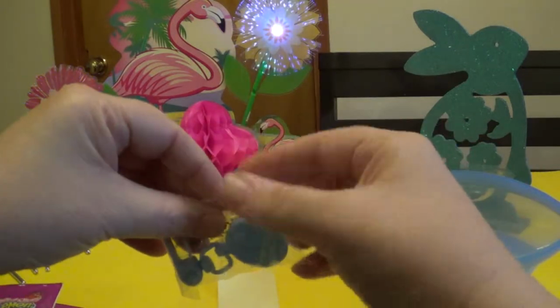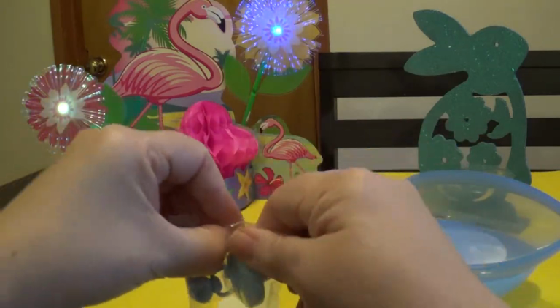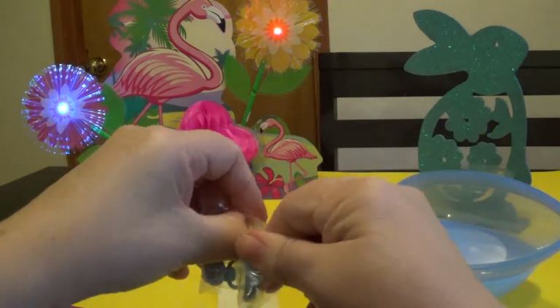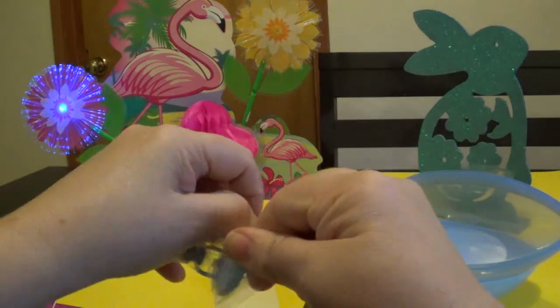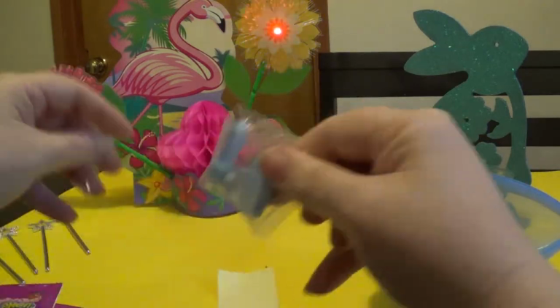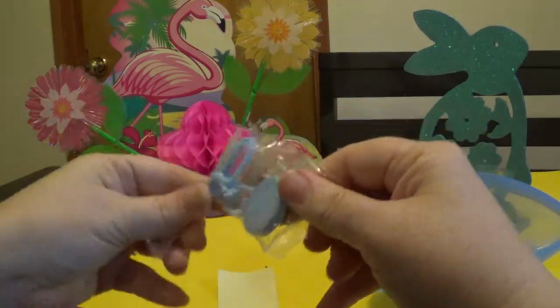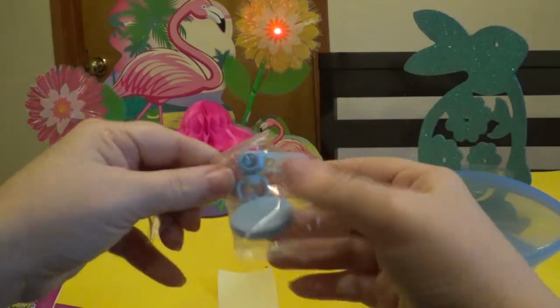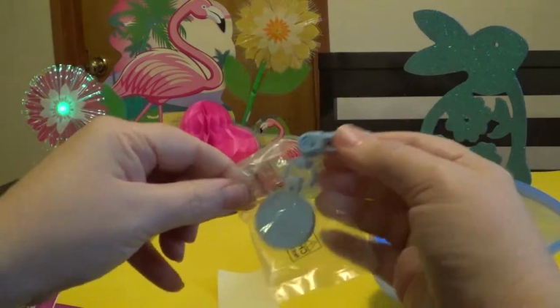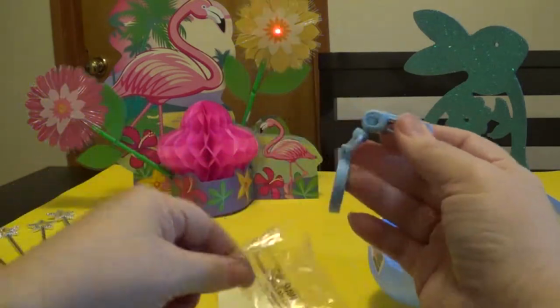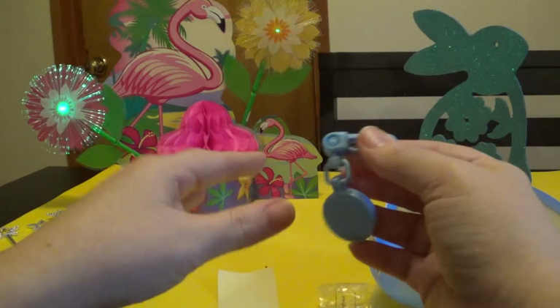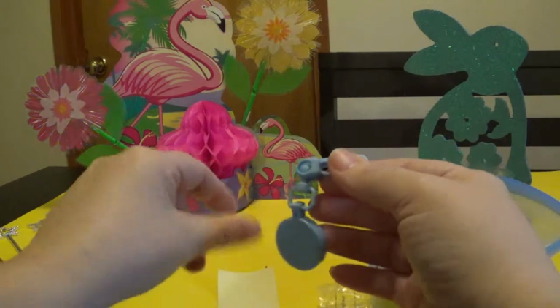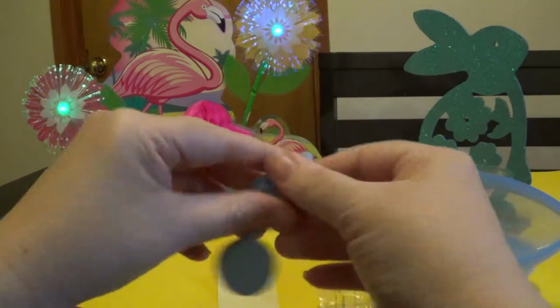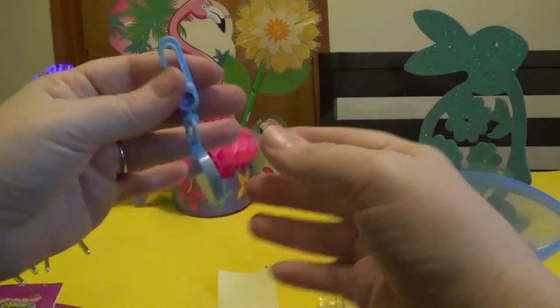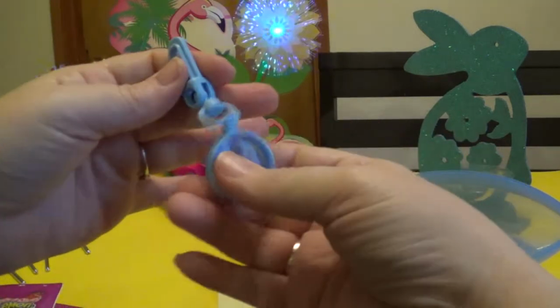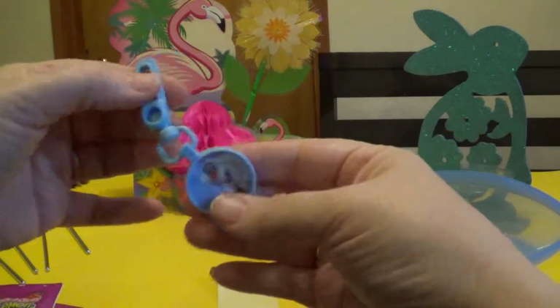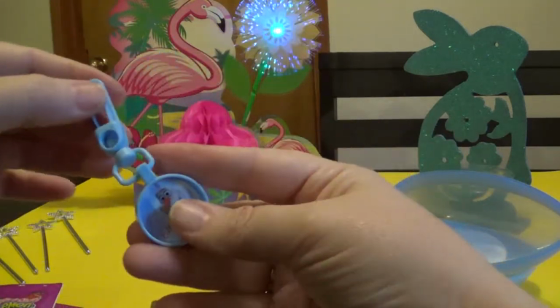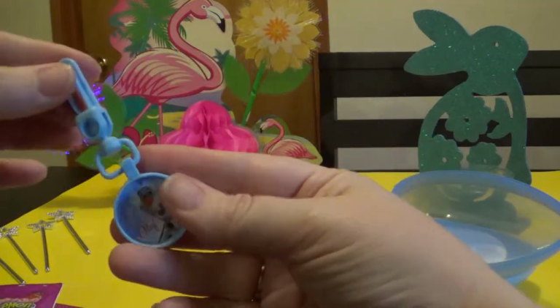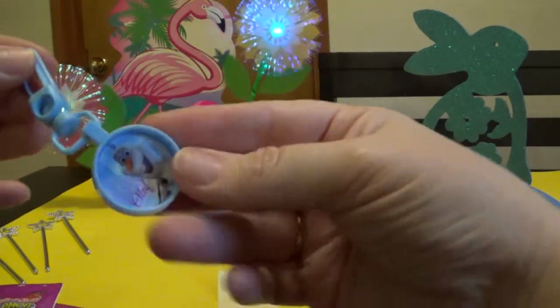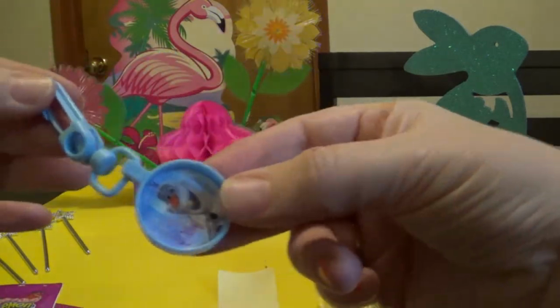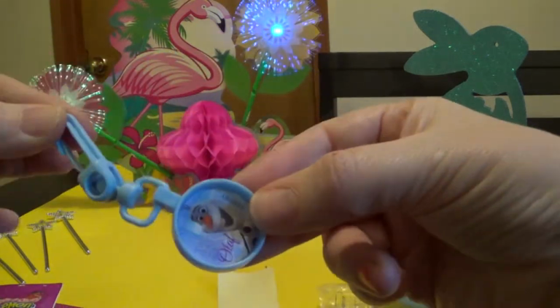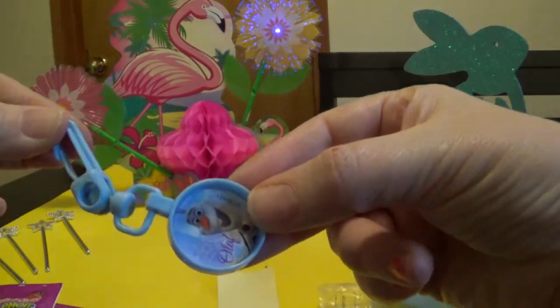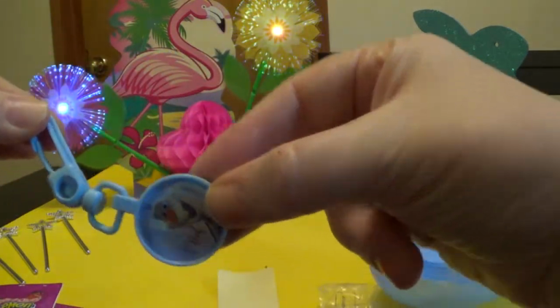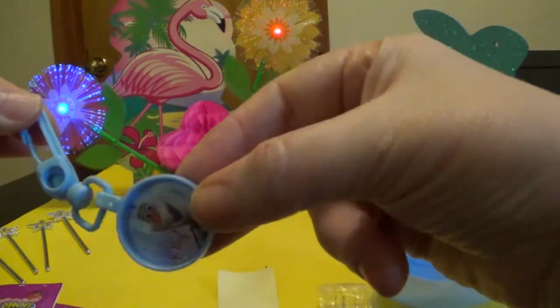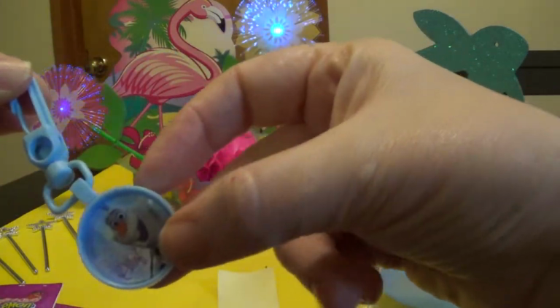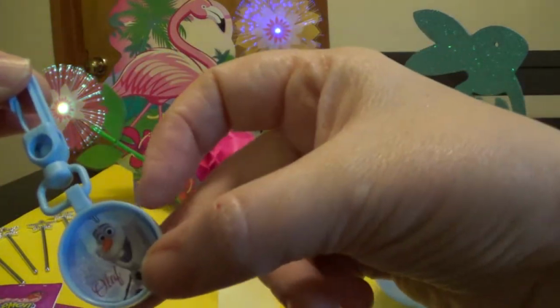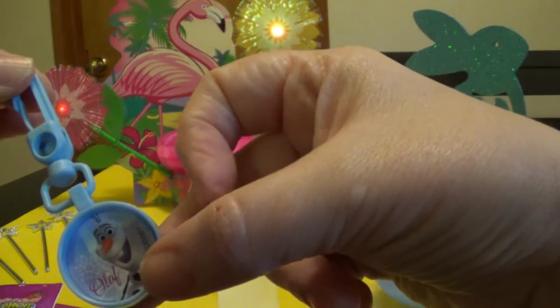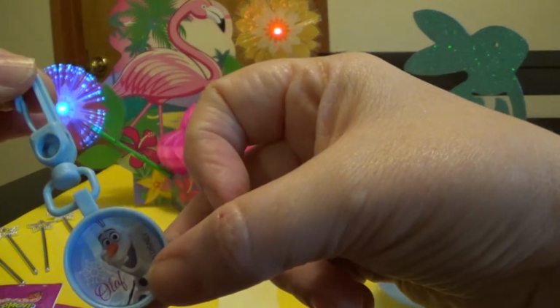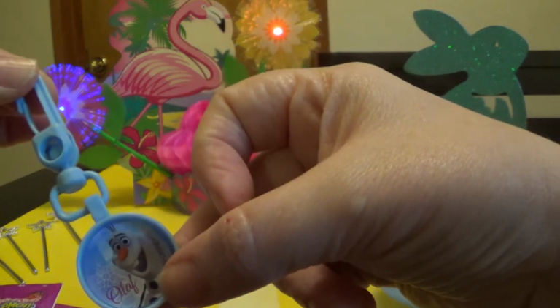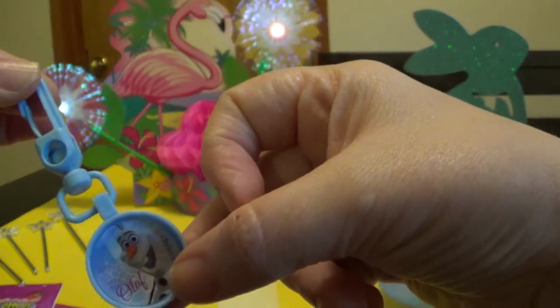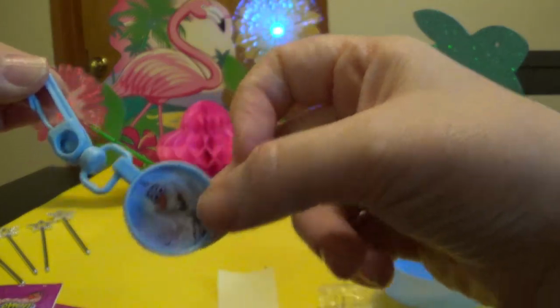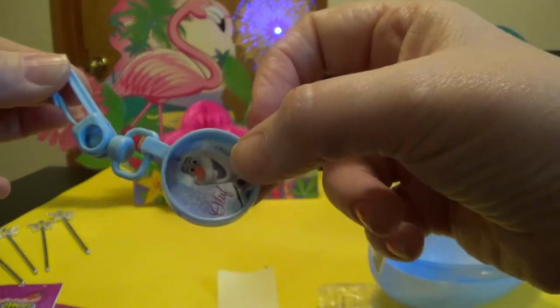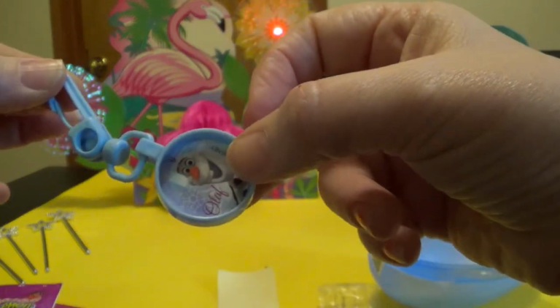Then you get this really cool backpack keychain that you can stick on your backpack, and it's a little Olaf, which is really cute.